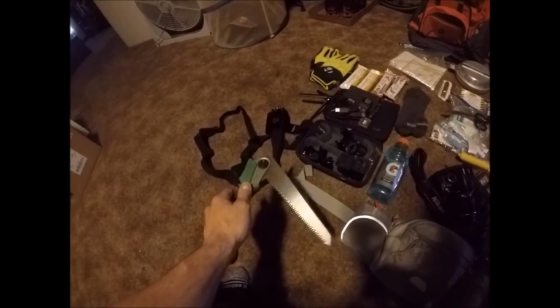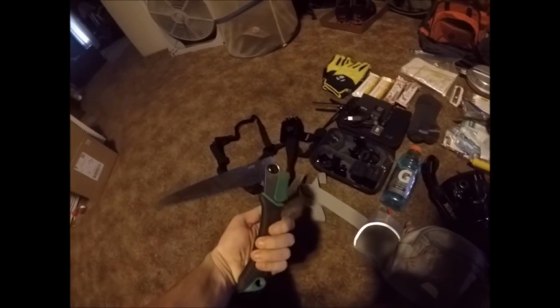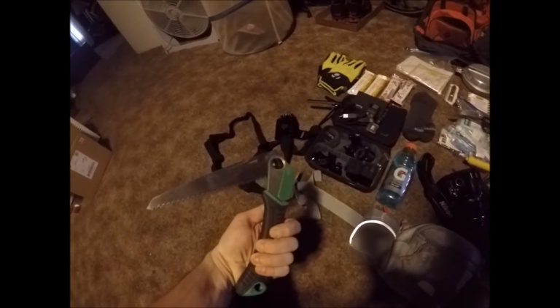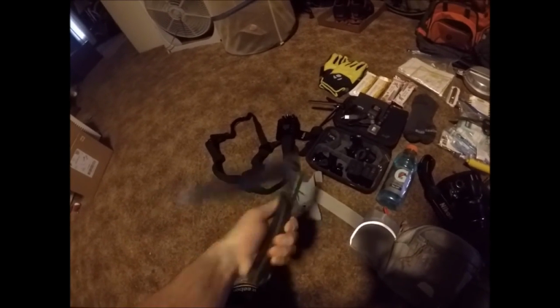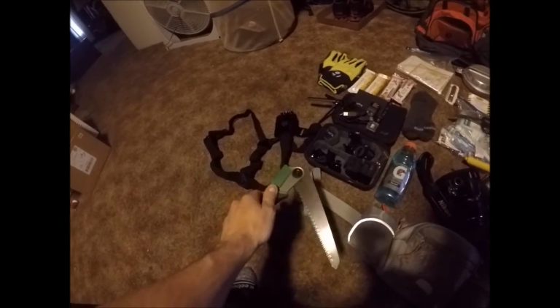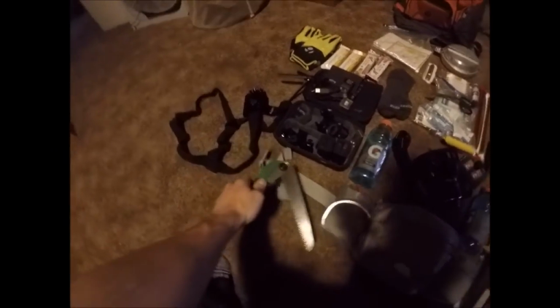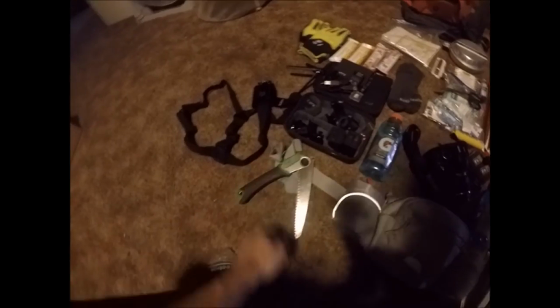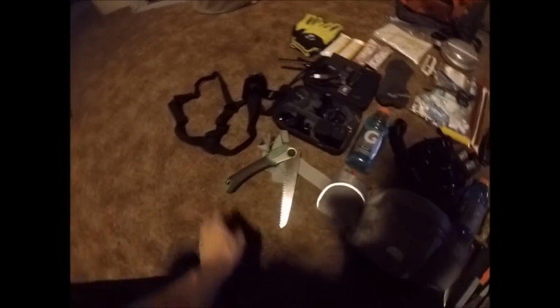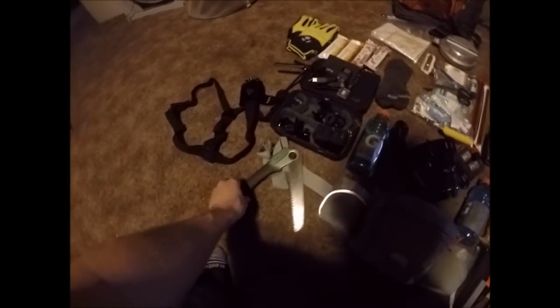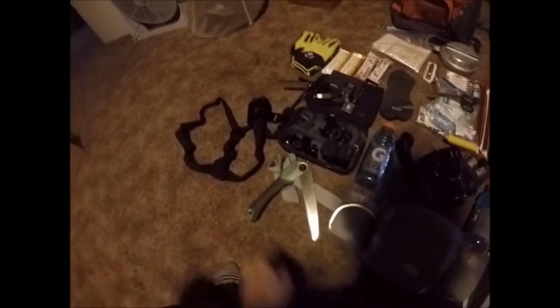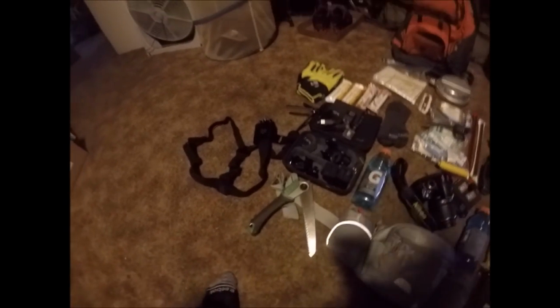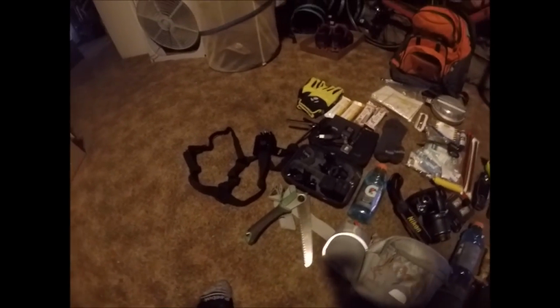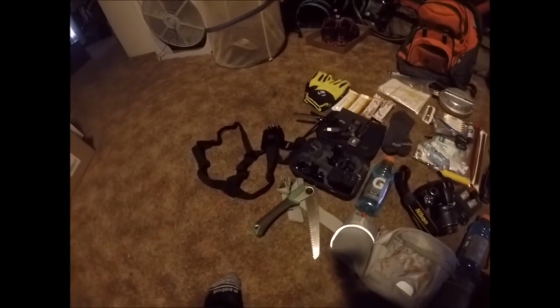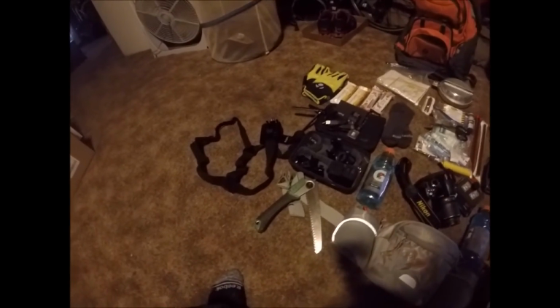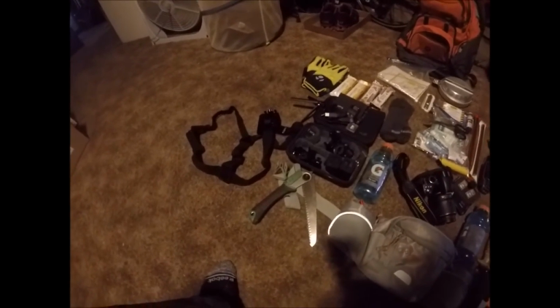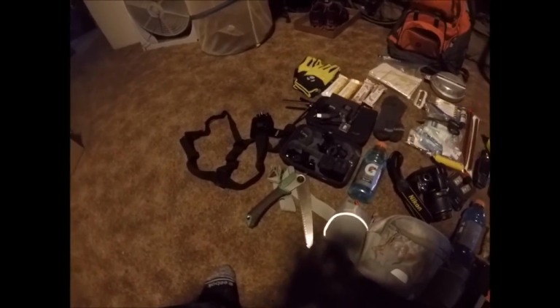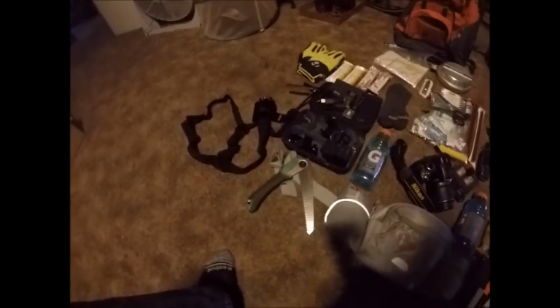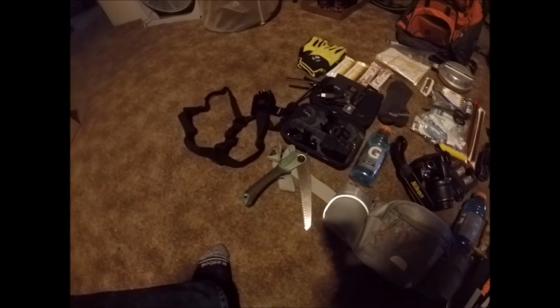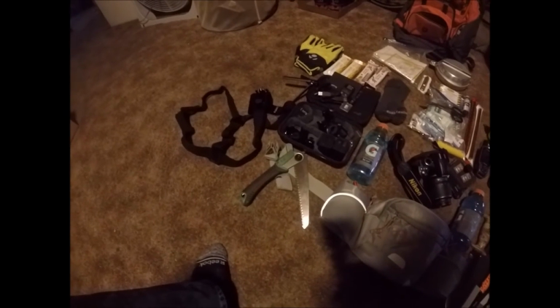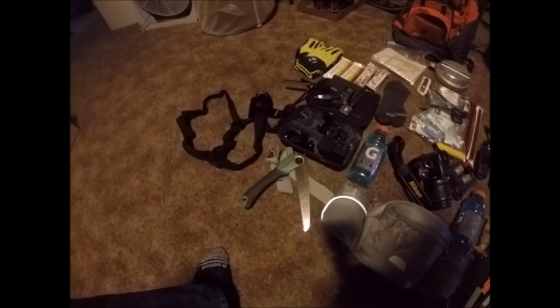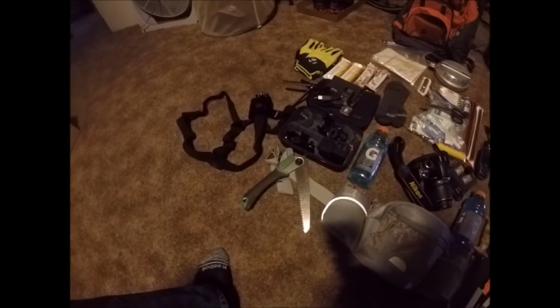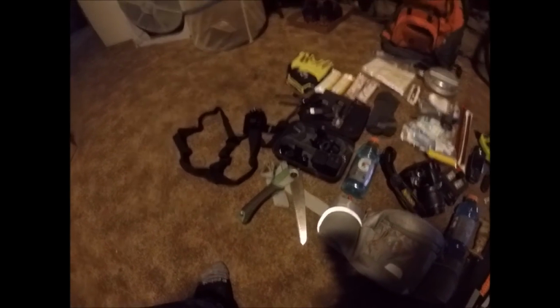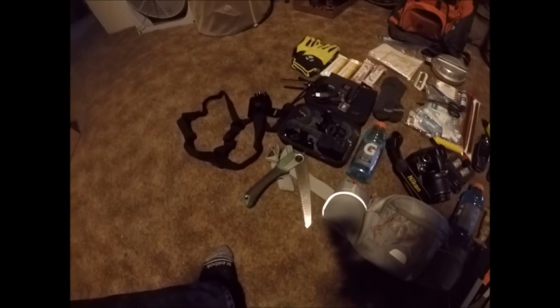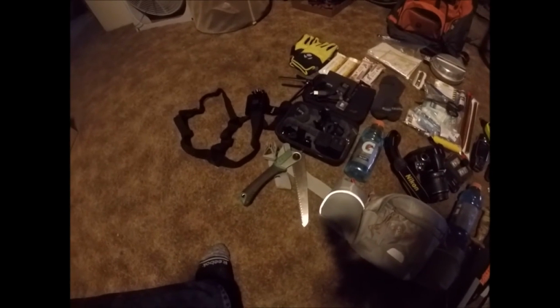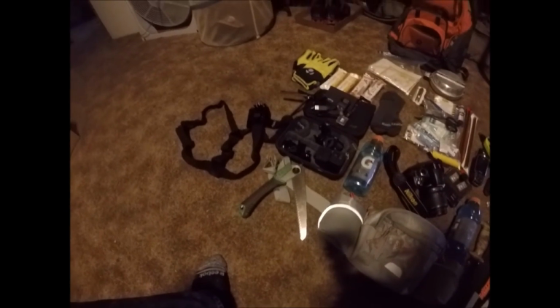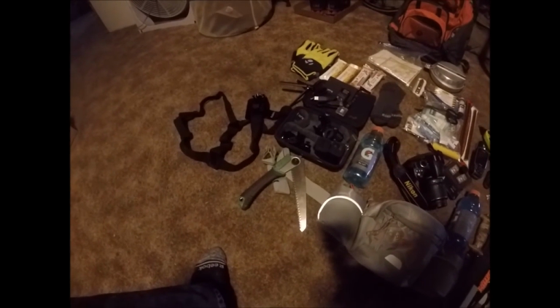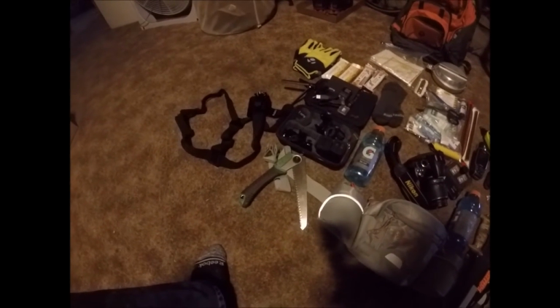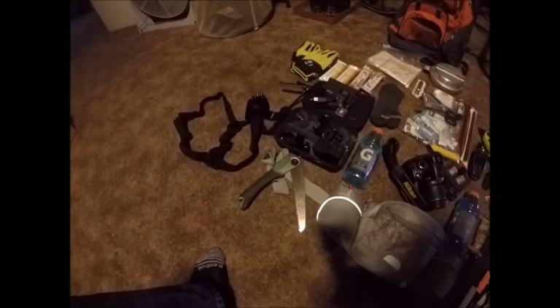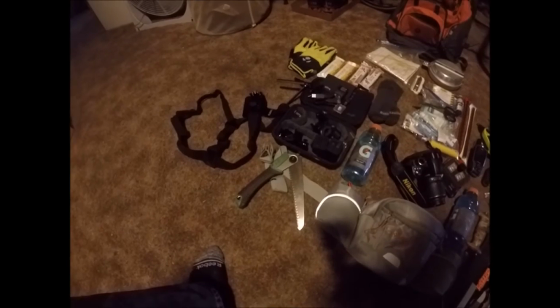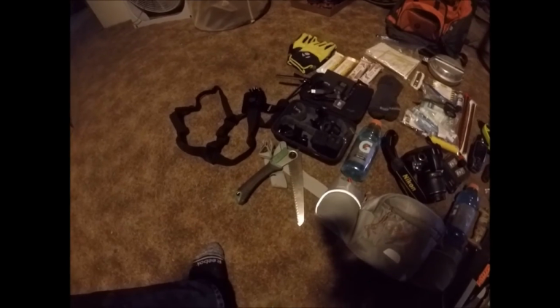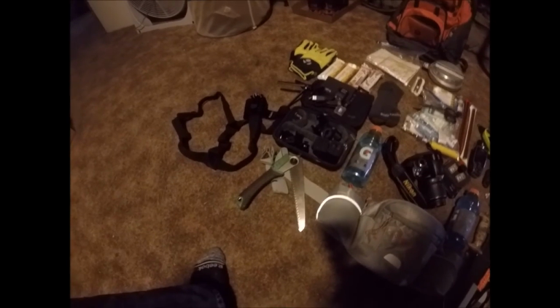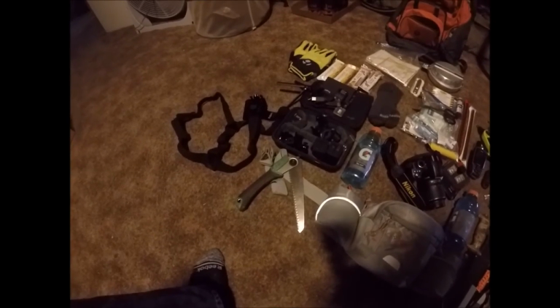Over here I've got a folding saw — it's a cheap one you can buy at any local retailer, and that thing will come in handy if you find some bigger sticks or logs that you need to cut to make a fire. So I recommend getting one of them.